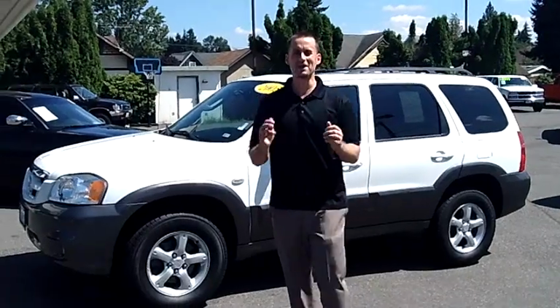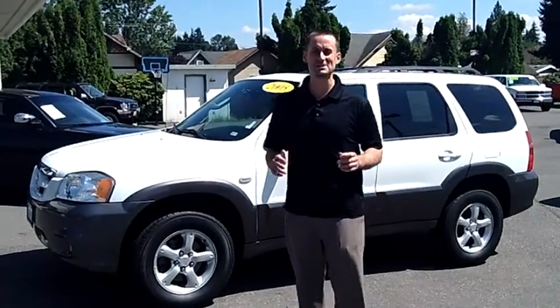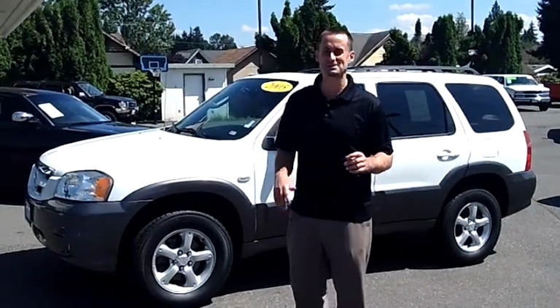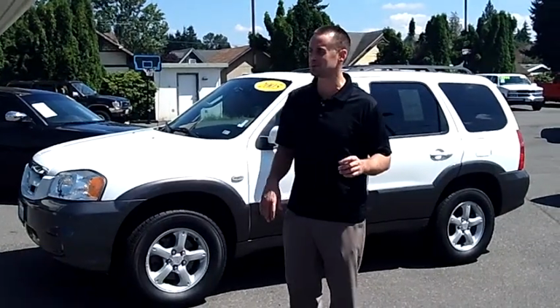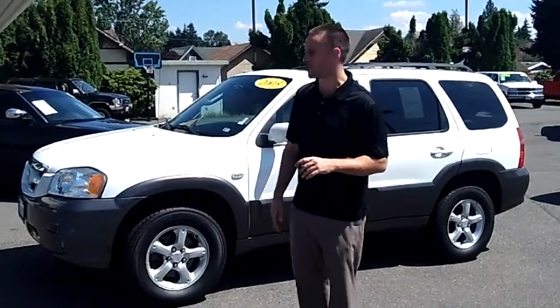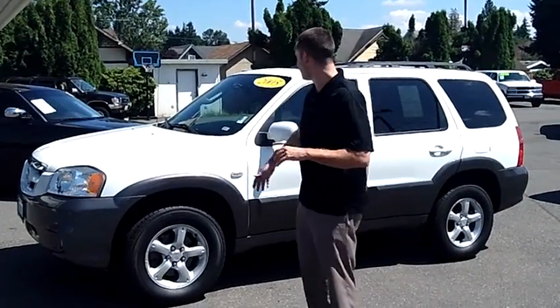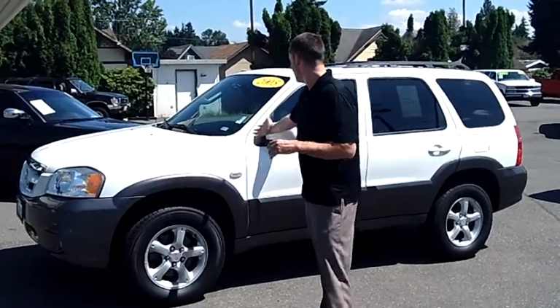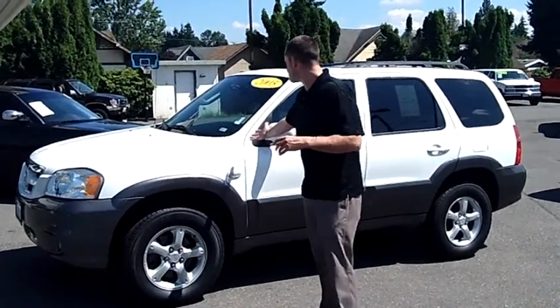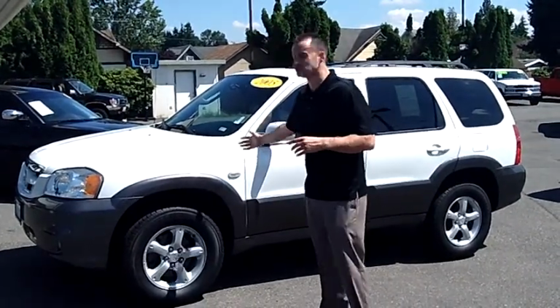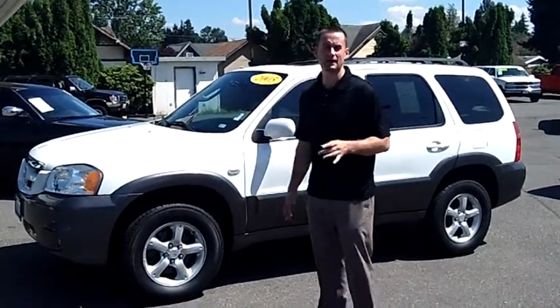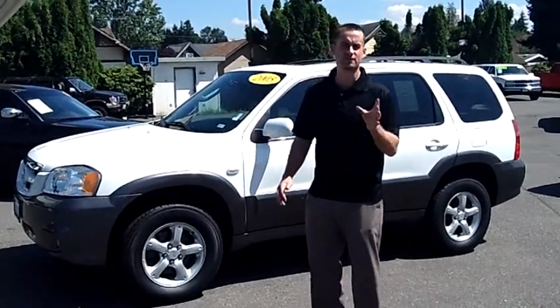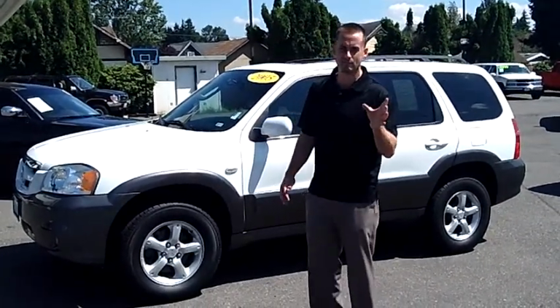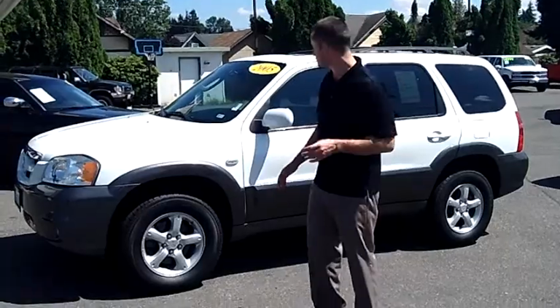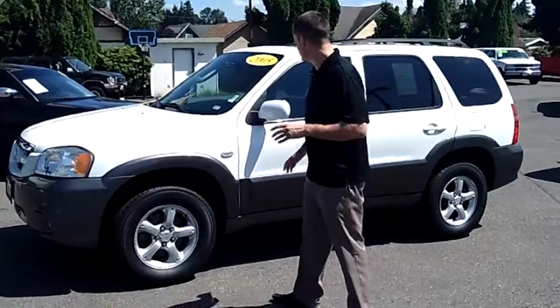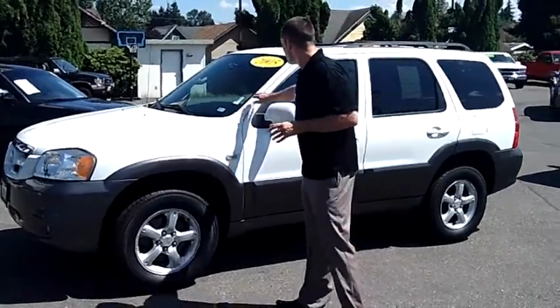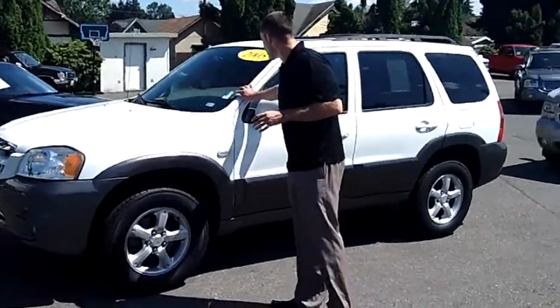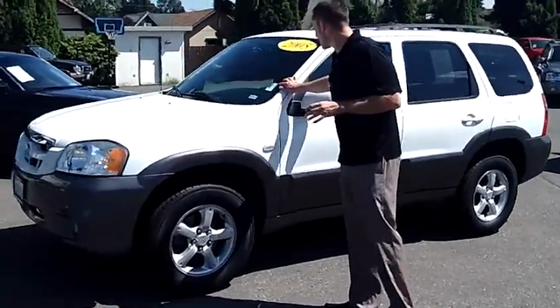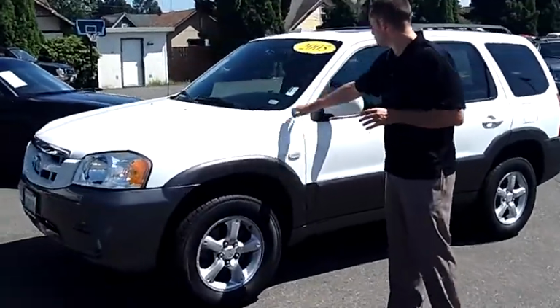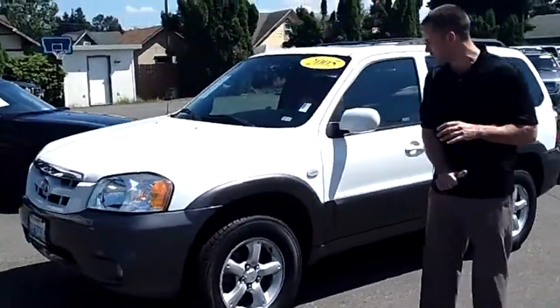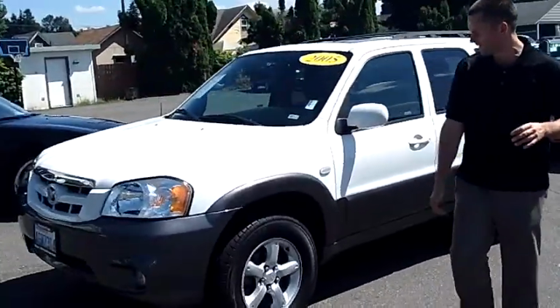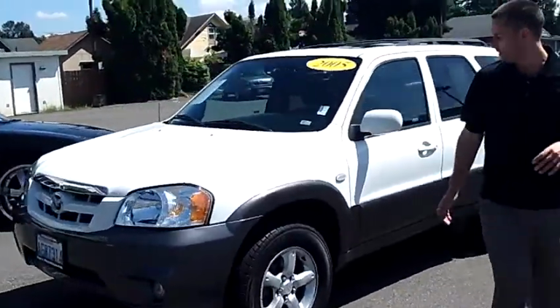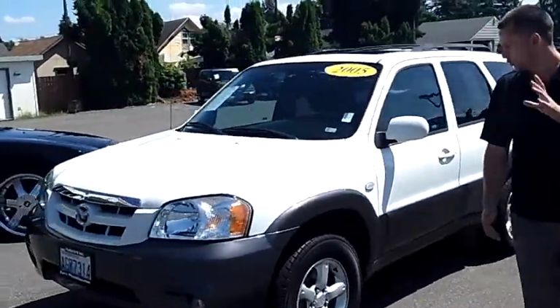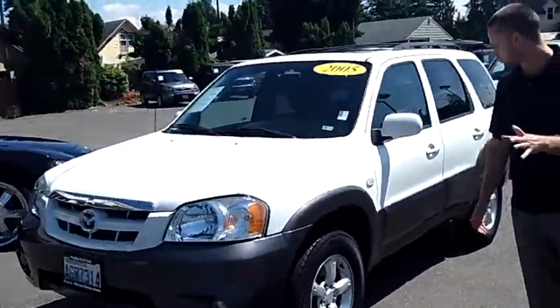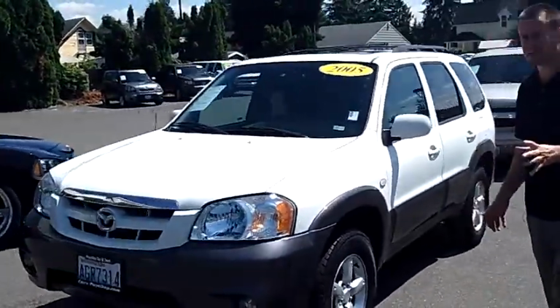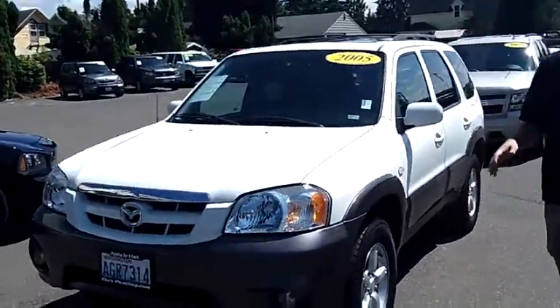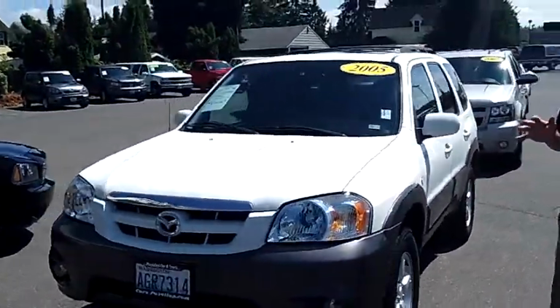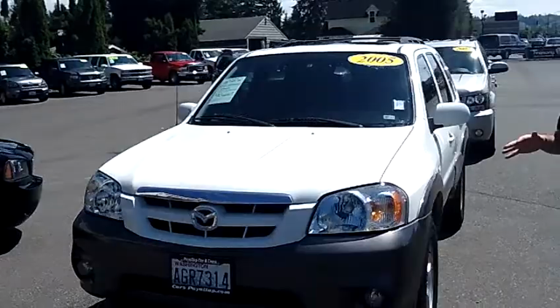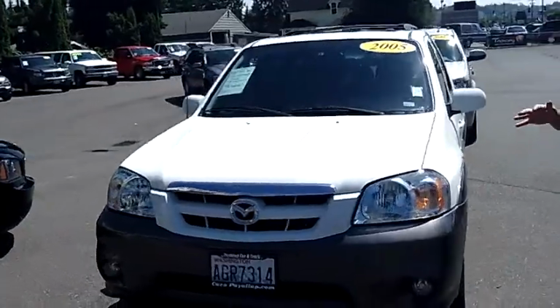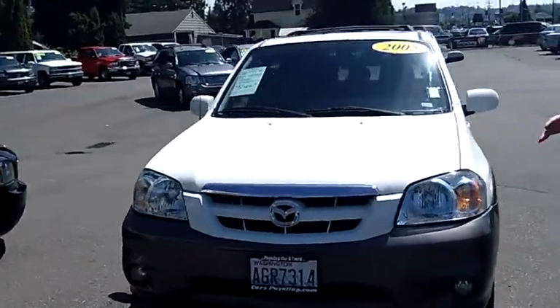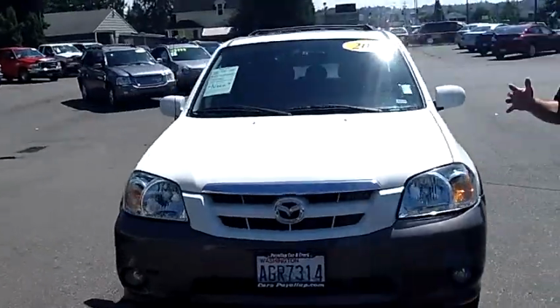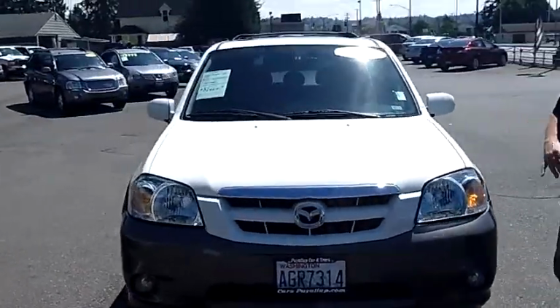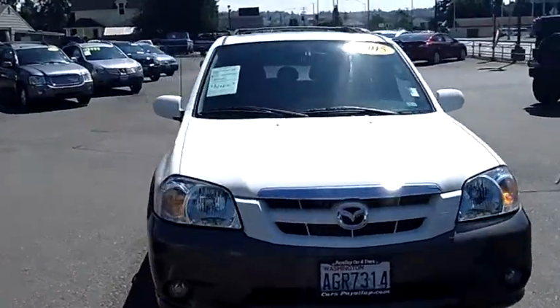Hey folks, Adam Ashby here with Piob Car & Truck. I'd like to show you our 2005 Mazda Tribute, stock number 90259, local trade-in, clean vehicle history report, never been in an accident.